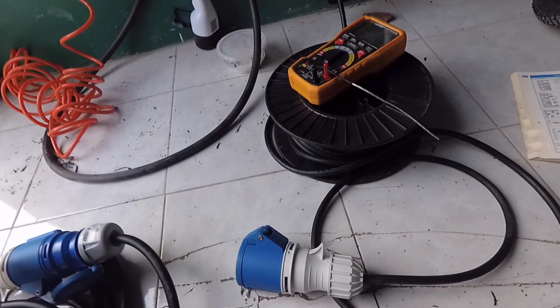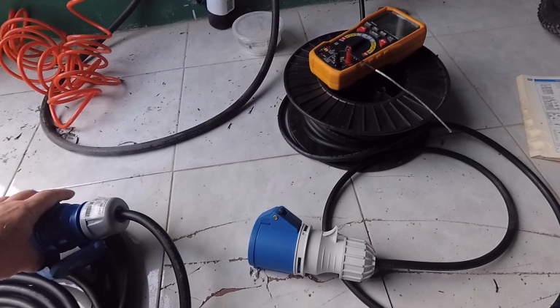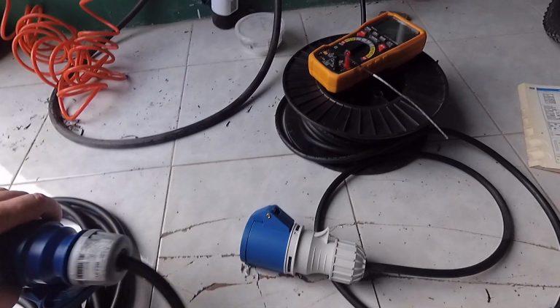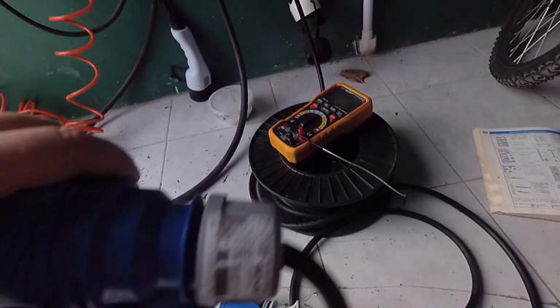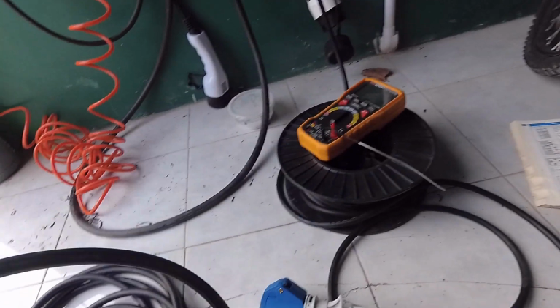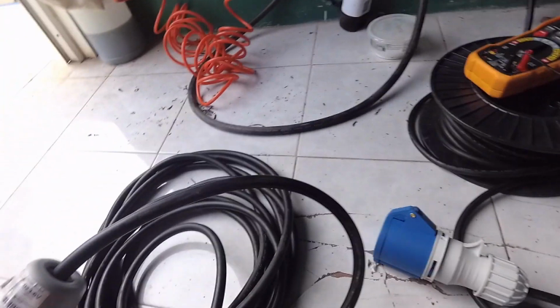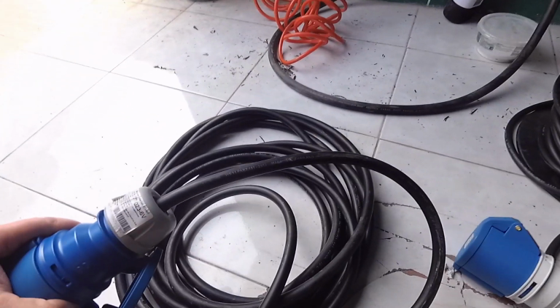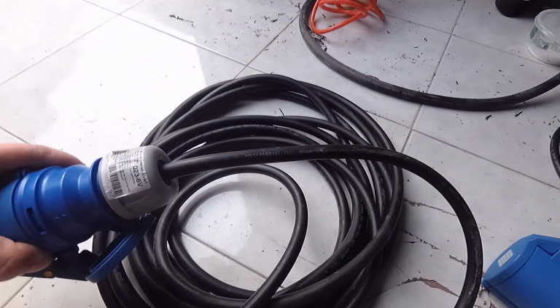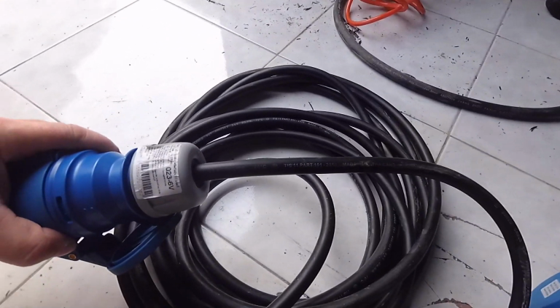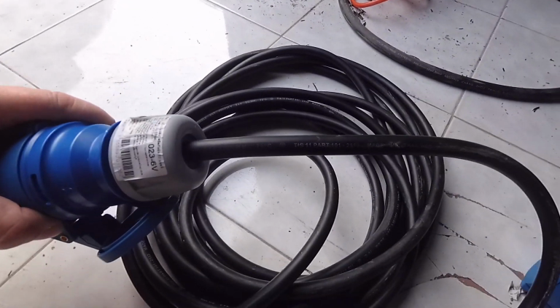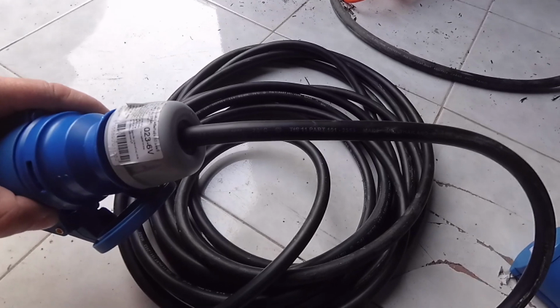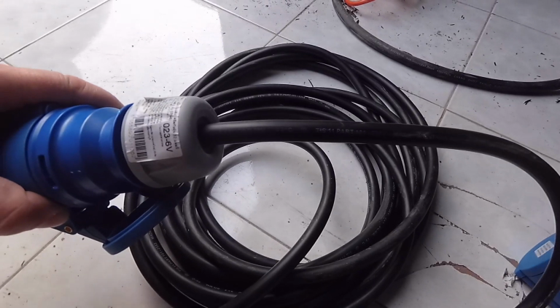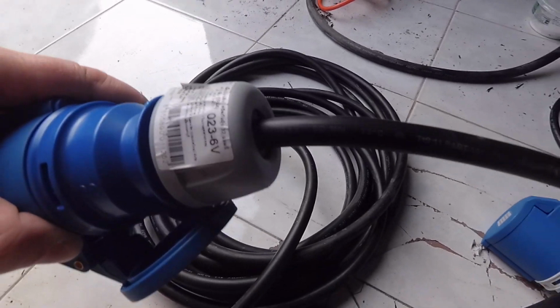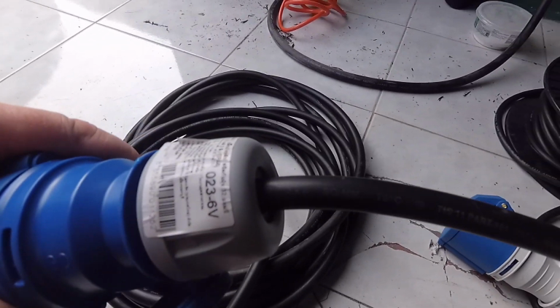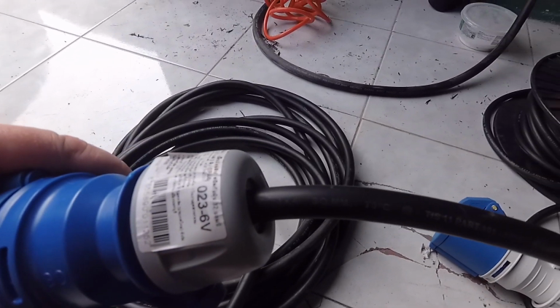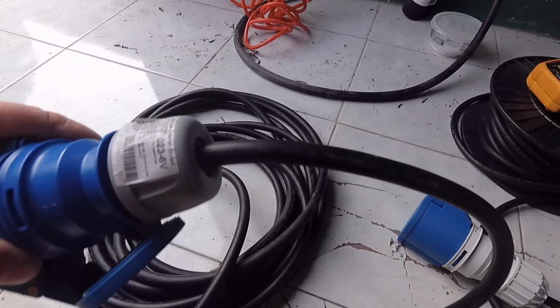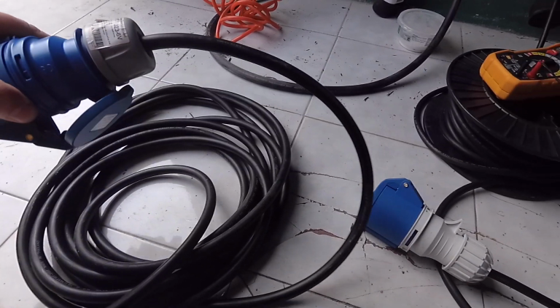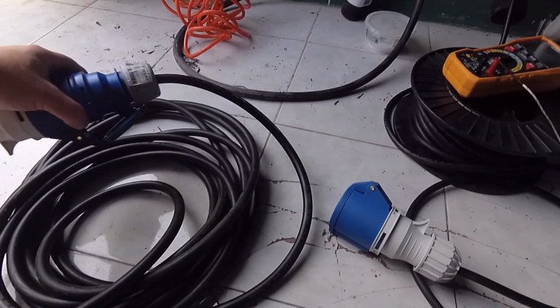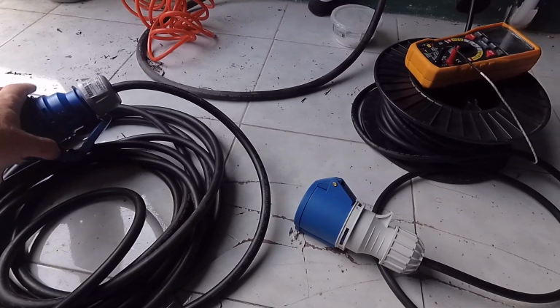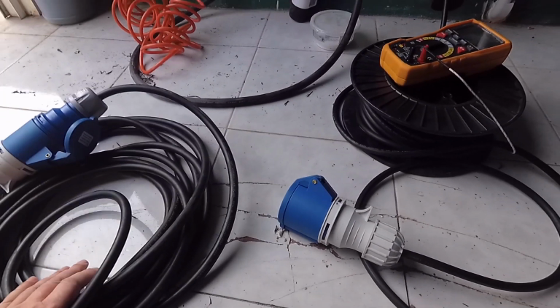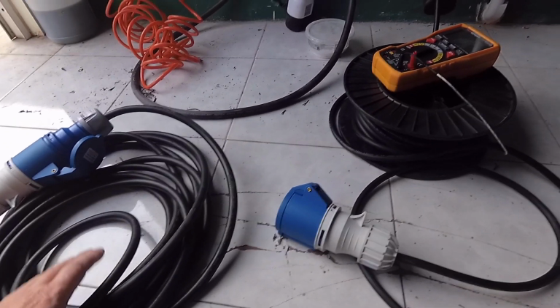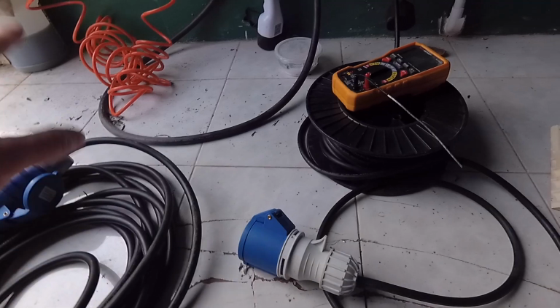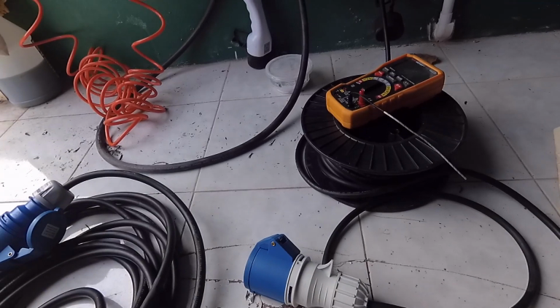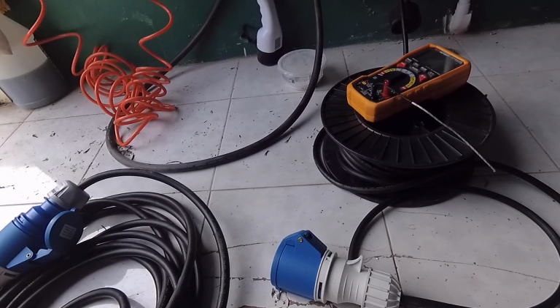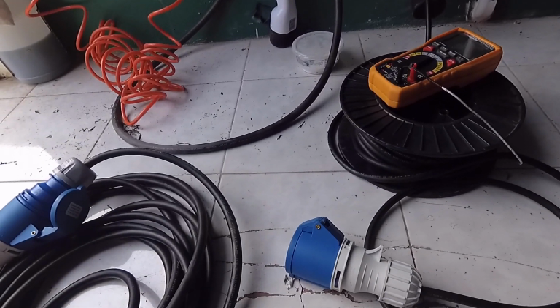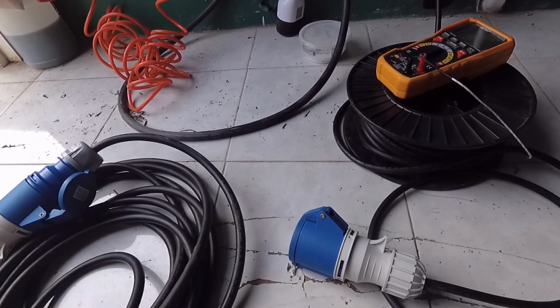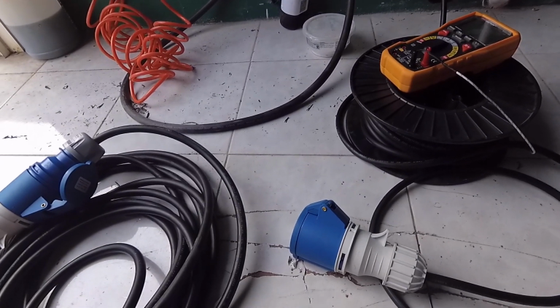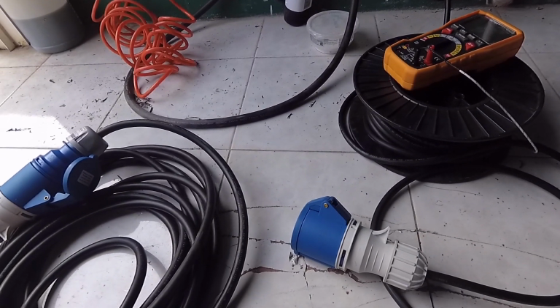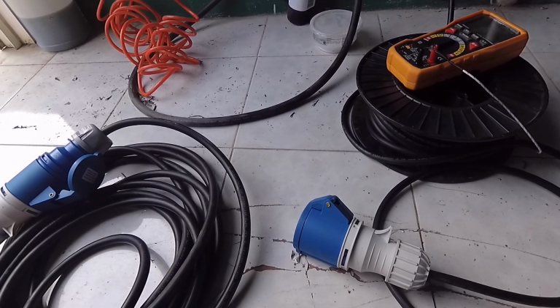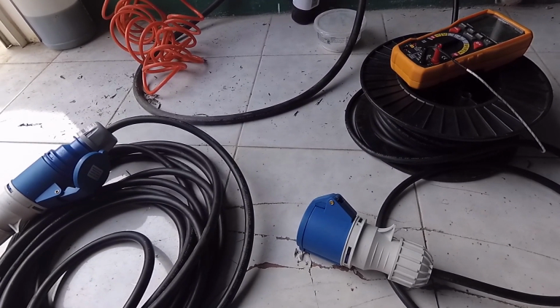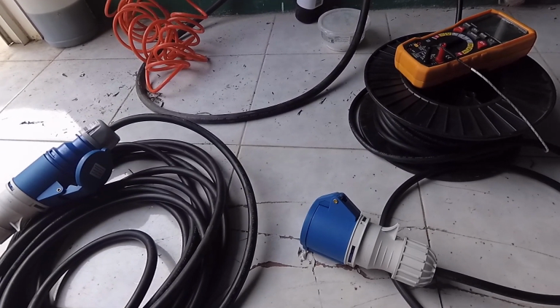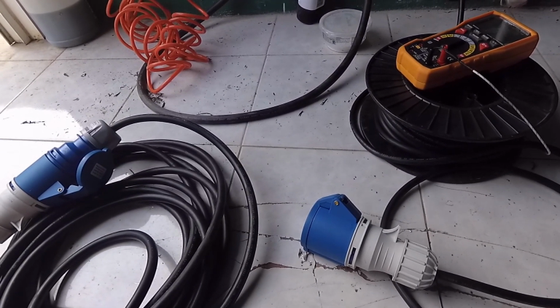The second extension cord I prepared is a 15 meter long, 4 square millimeter extension cord with a 32 amp plug and a 32 amp socket.